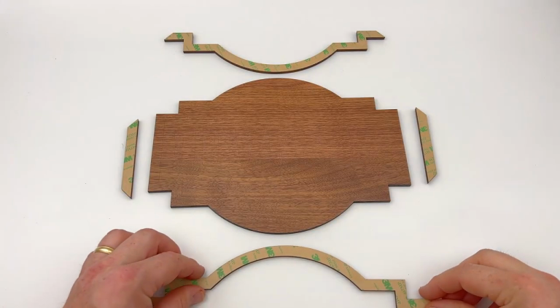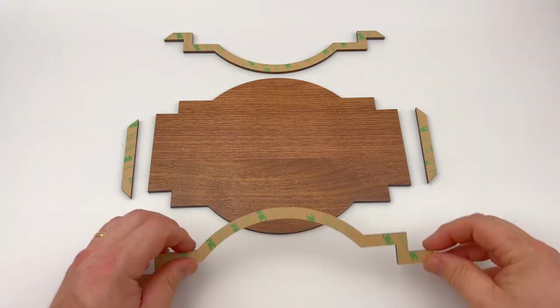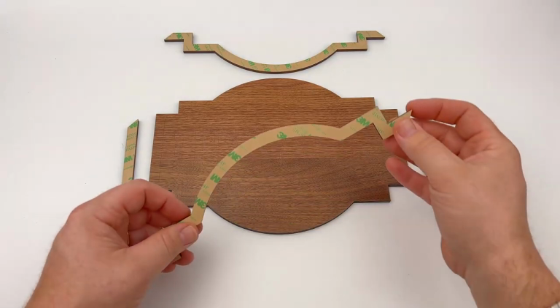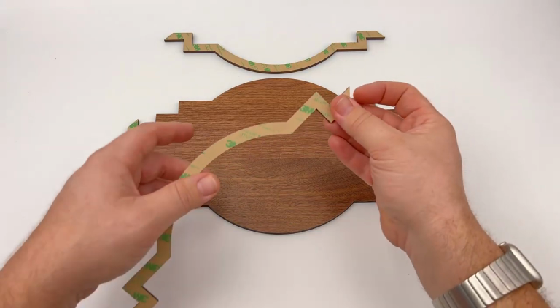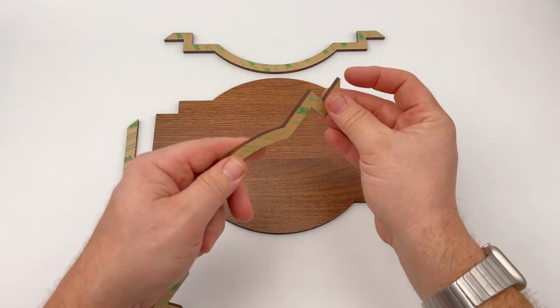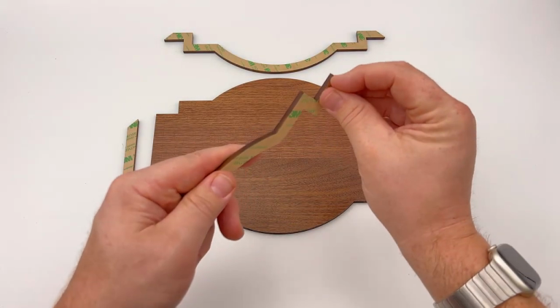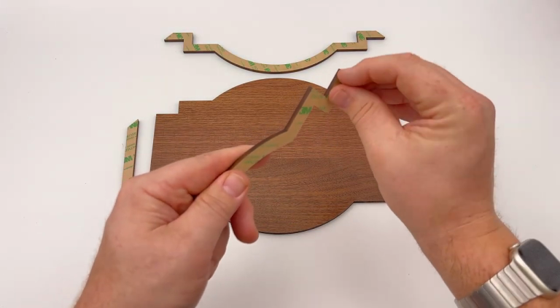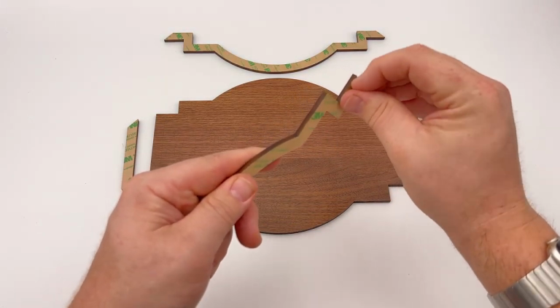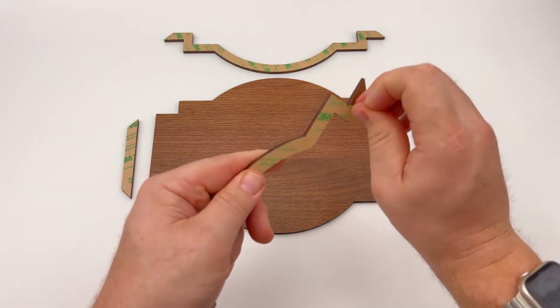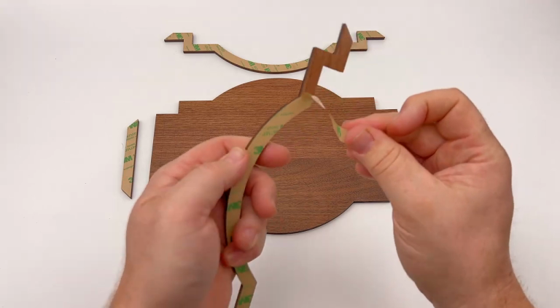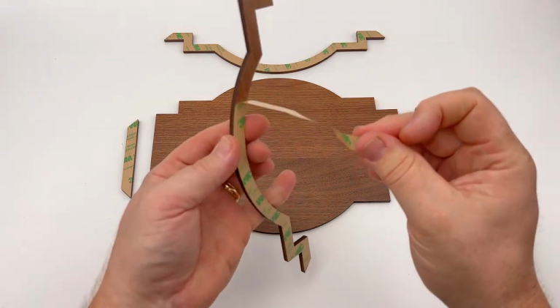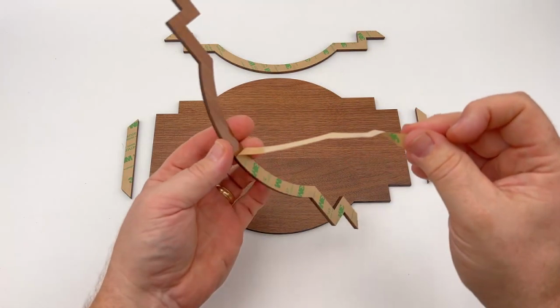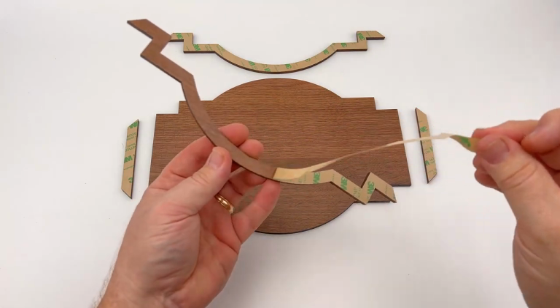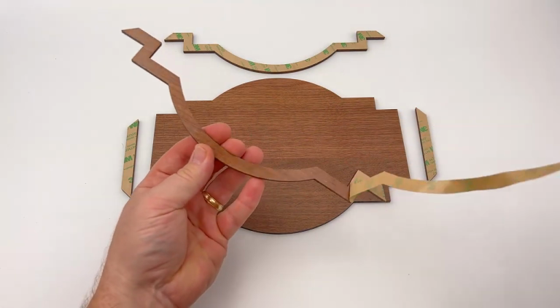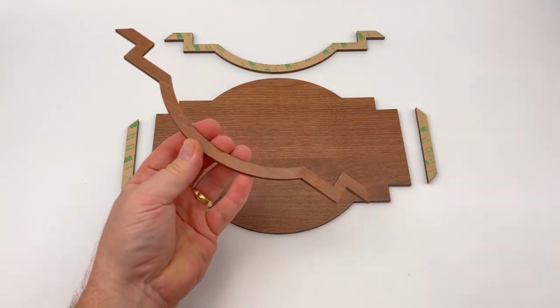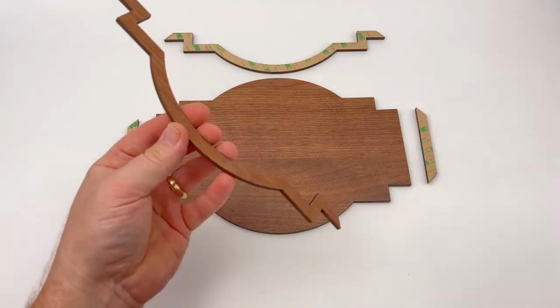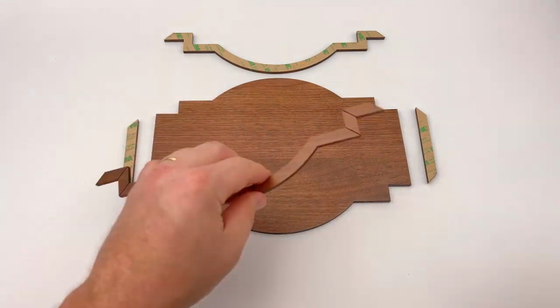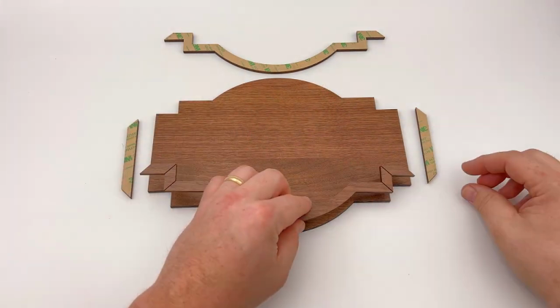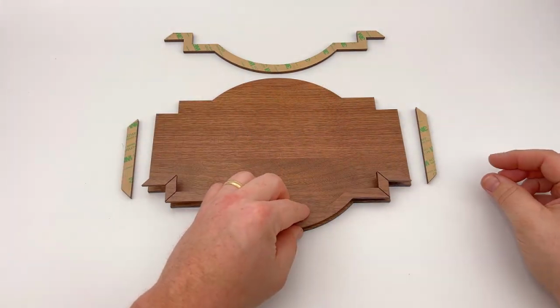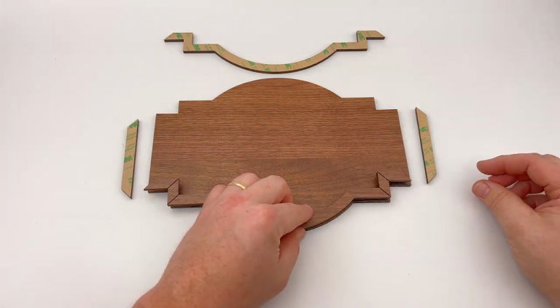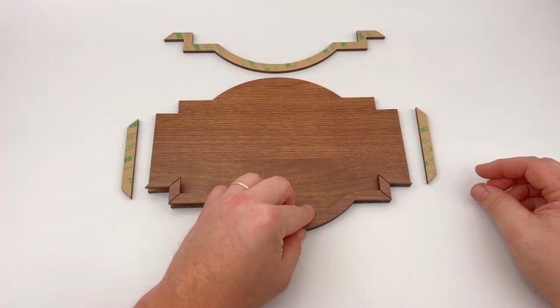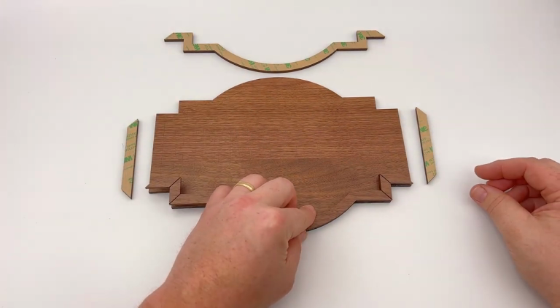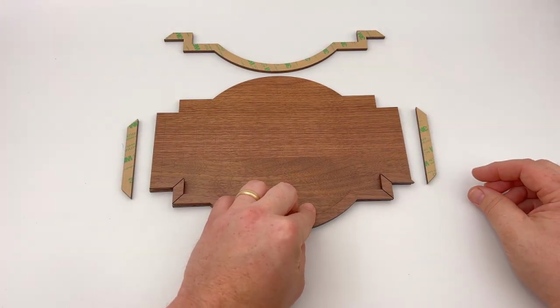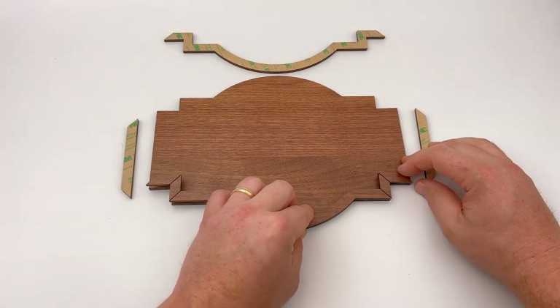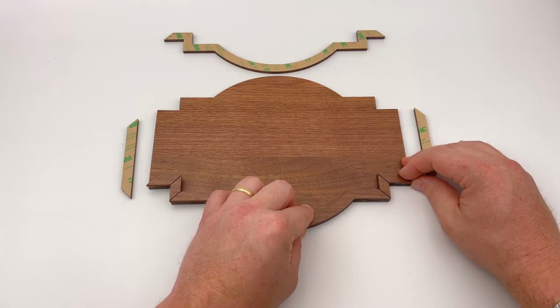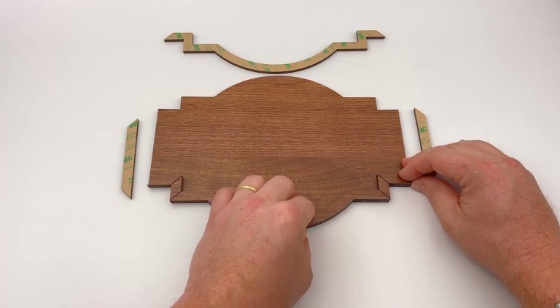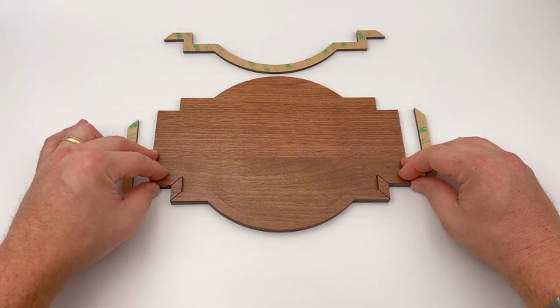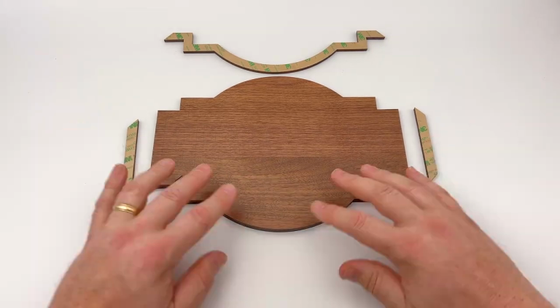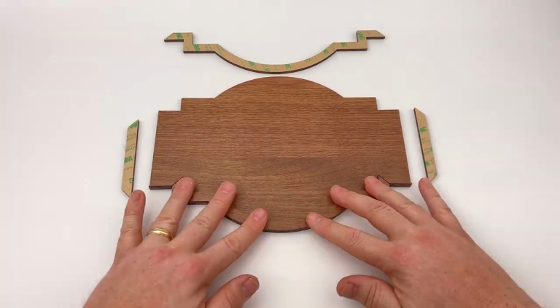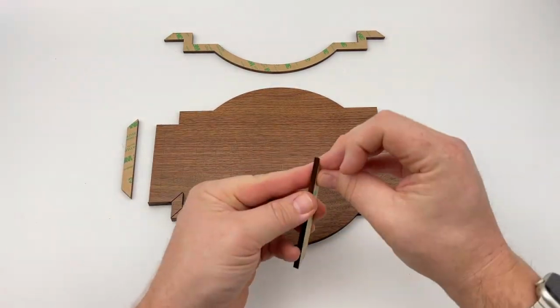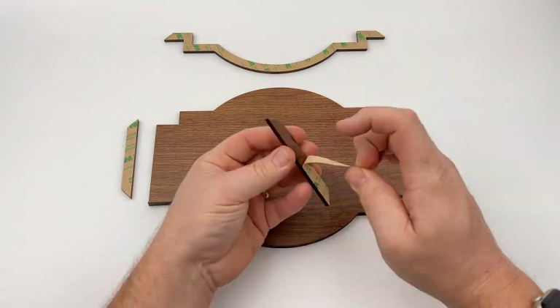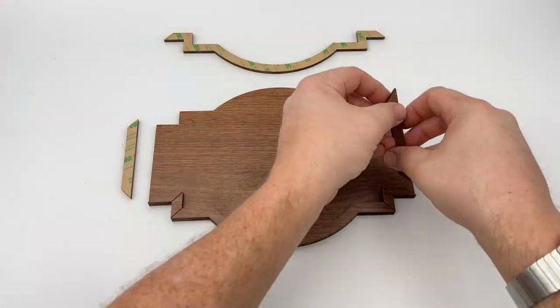For assembly, I will take the sign base and the frame and peel the double-sided adhesive from each part of the frame in this design and stick it to the base using the laser marked lines into the wood as a guide.